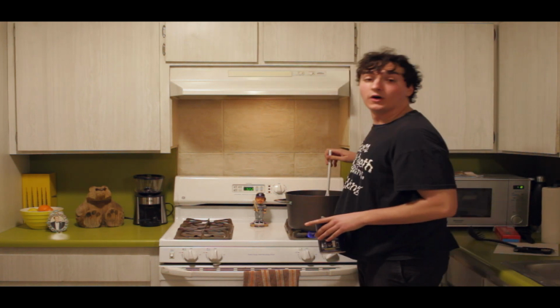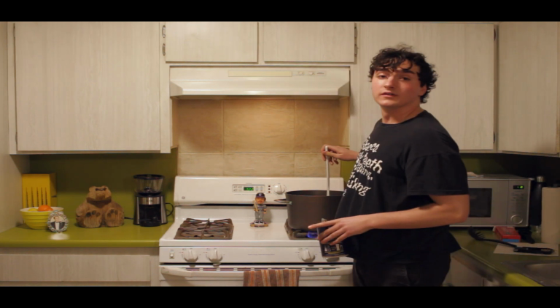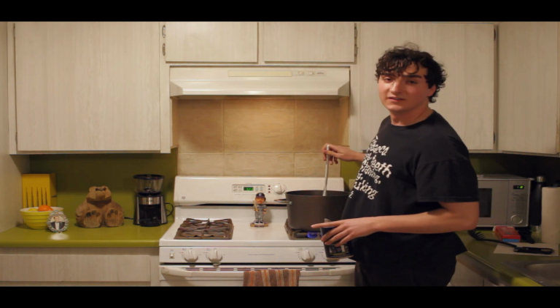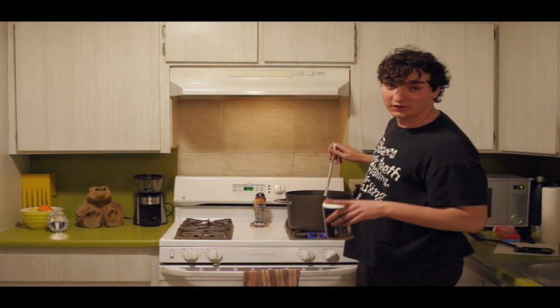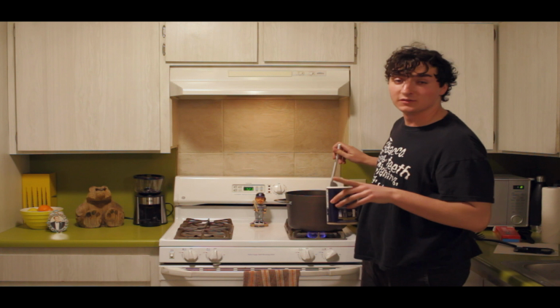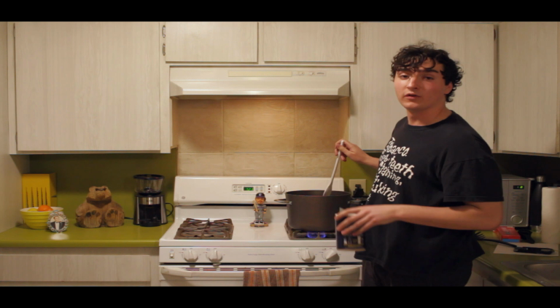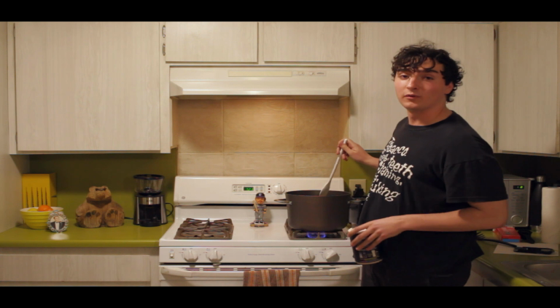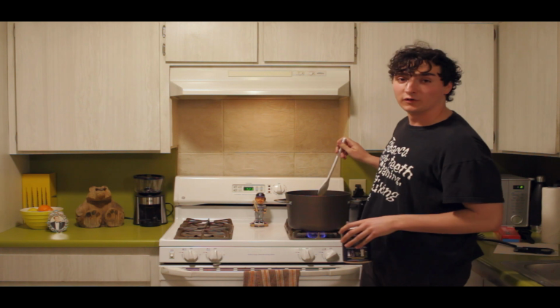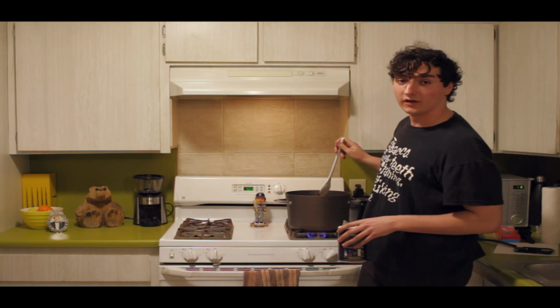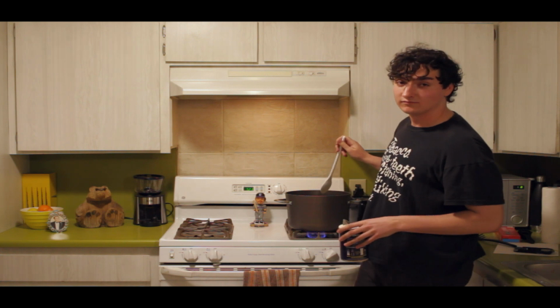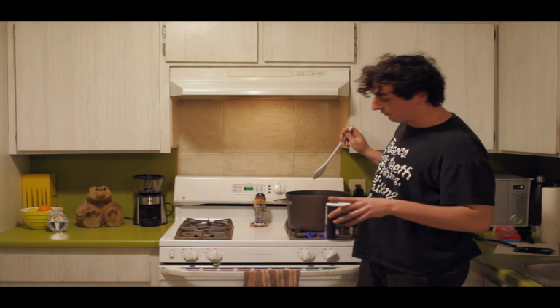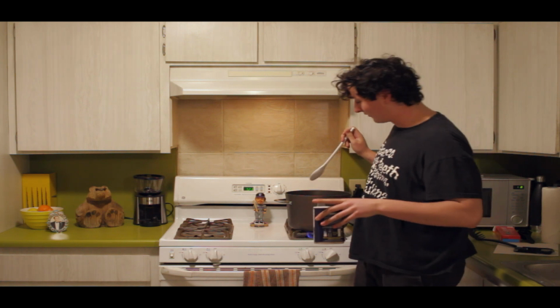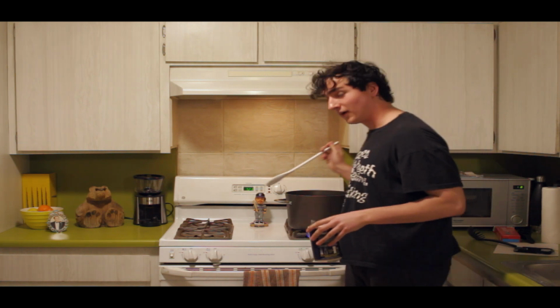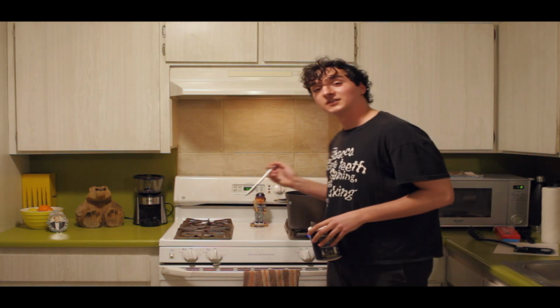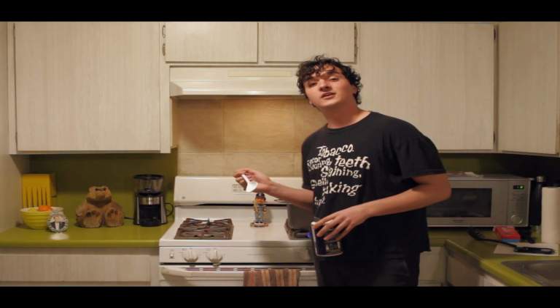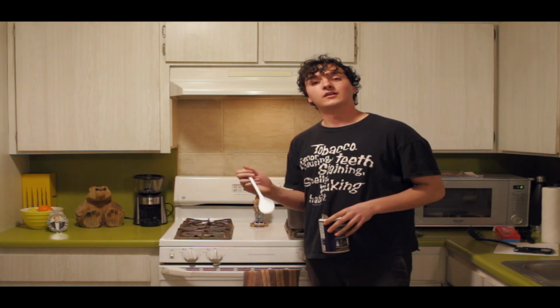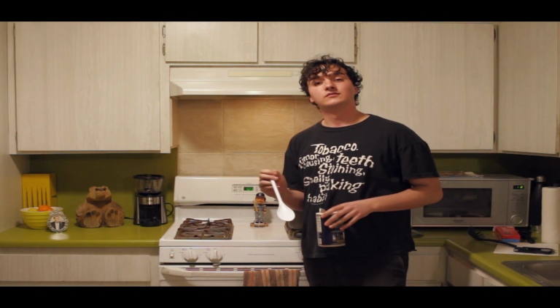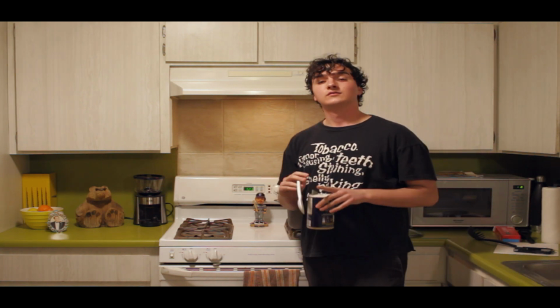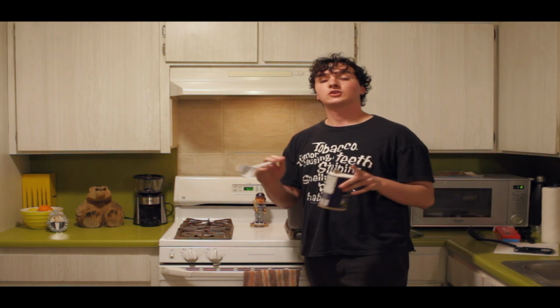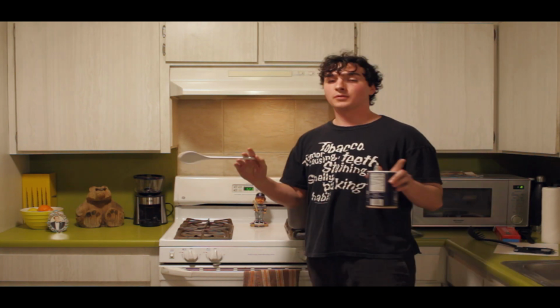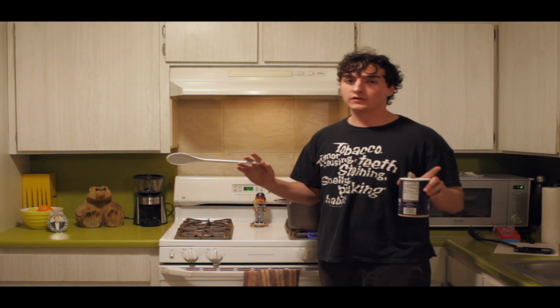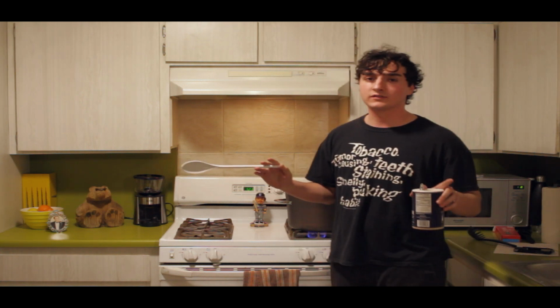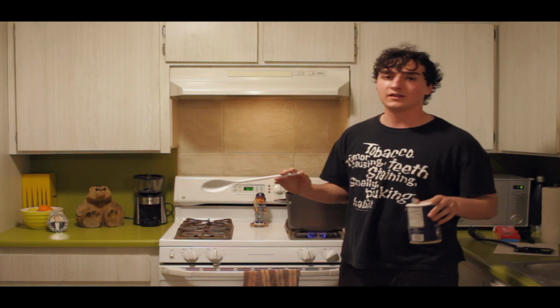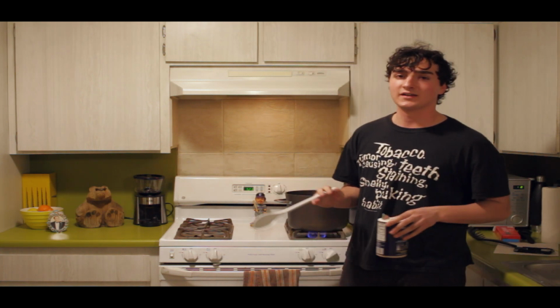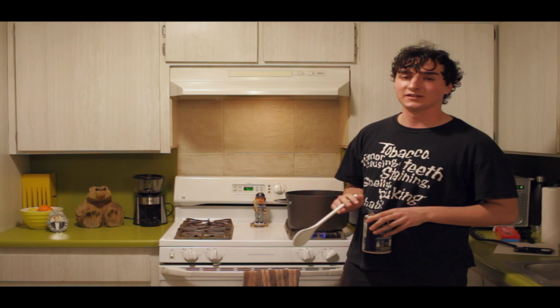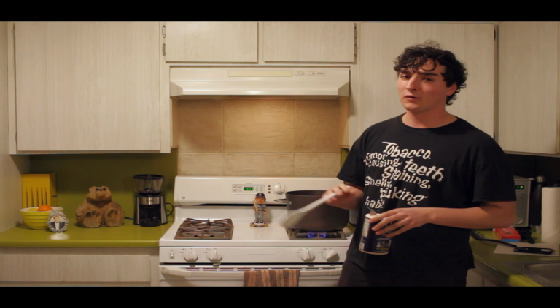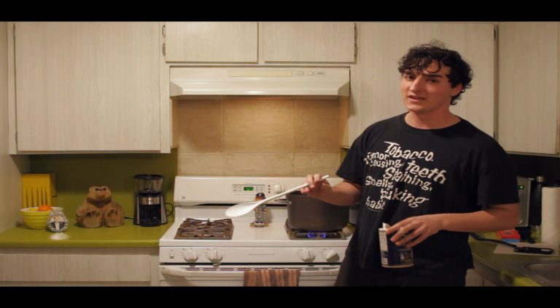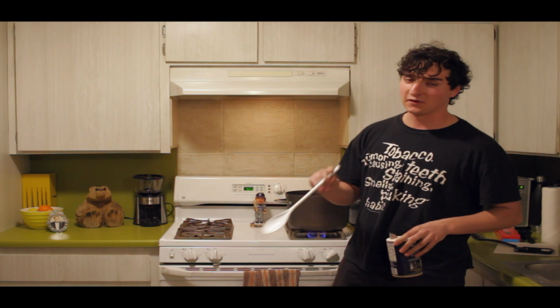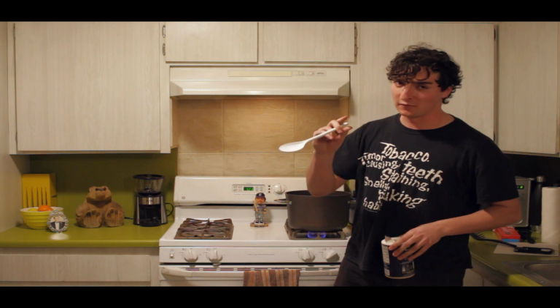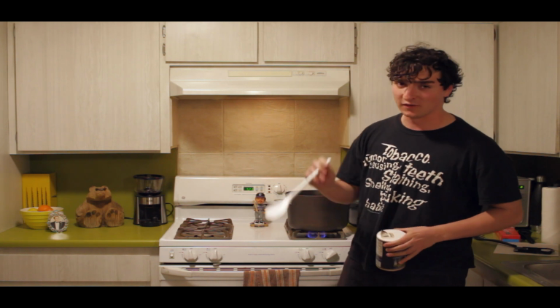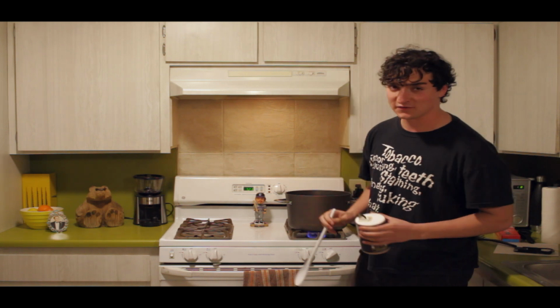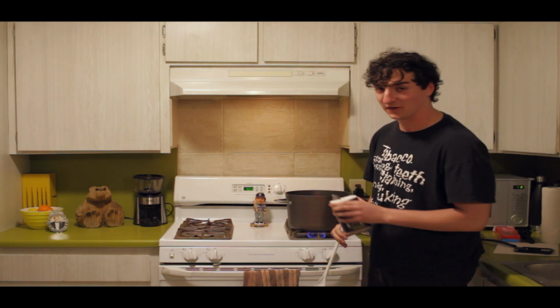Salt increases the boiling point of your water, helping your pasta to cook. To cook perfectly al dente pasta, always add a liberal amount of salt.